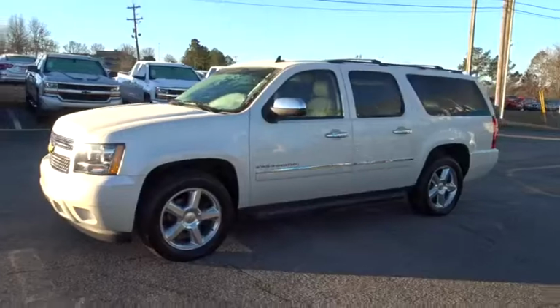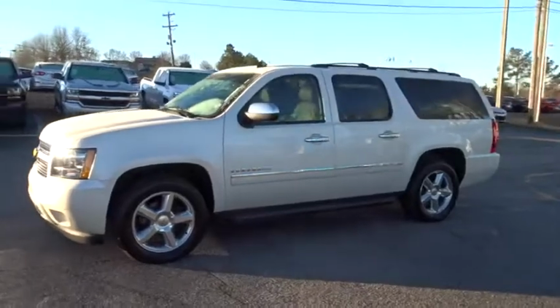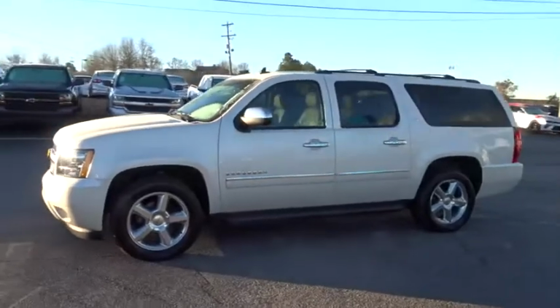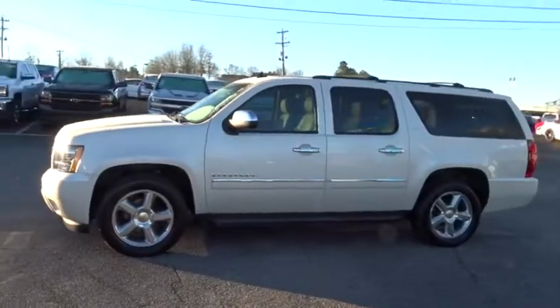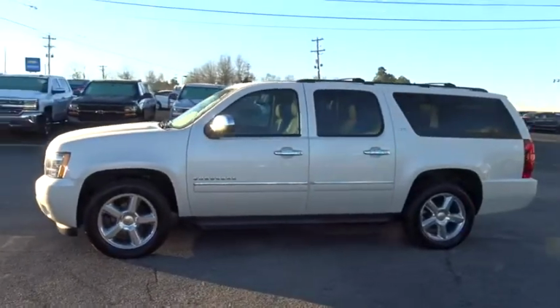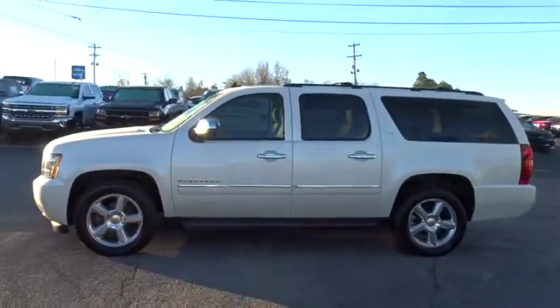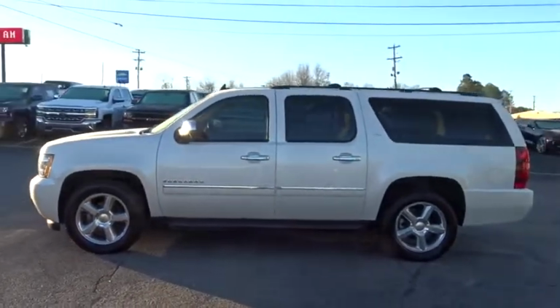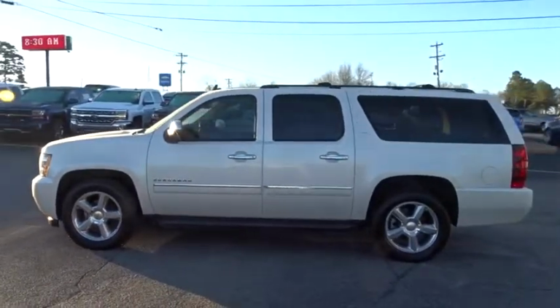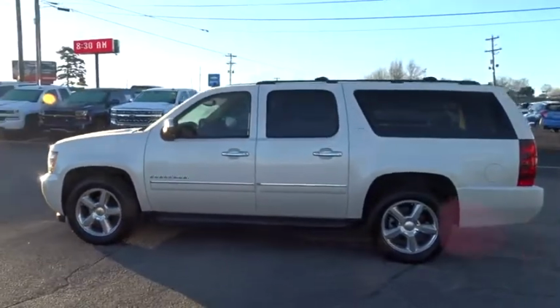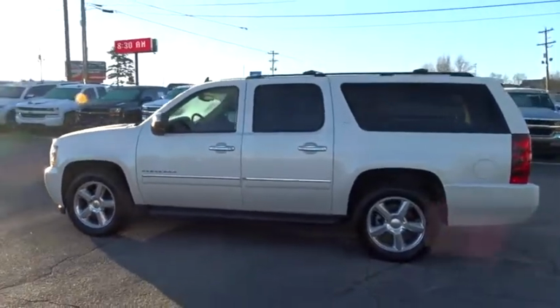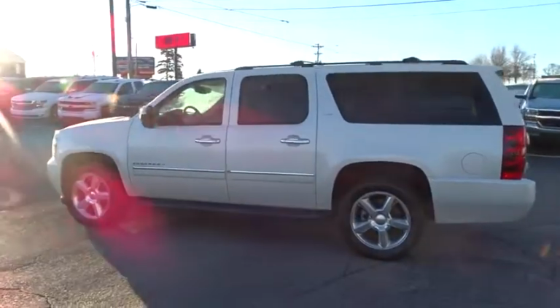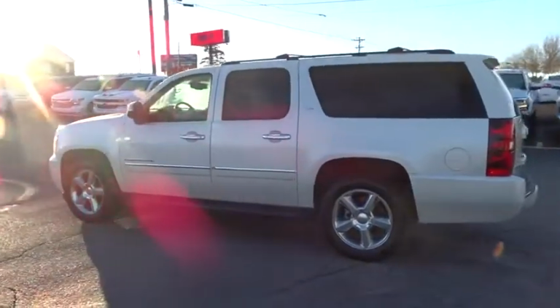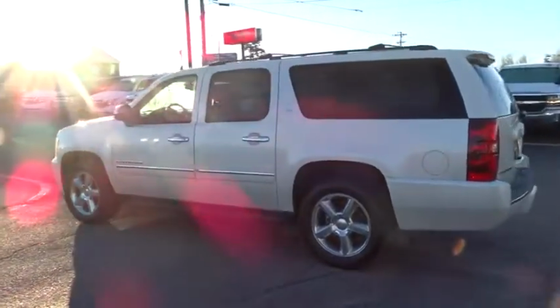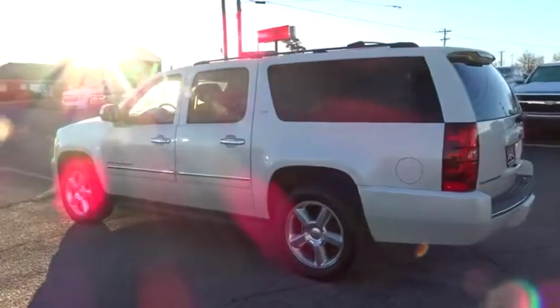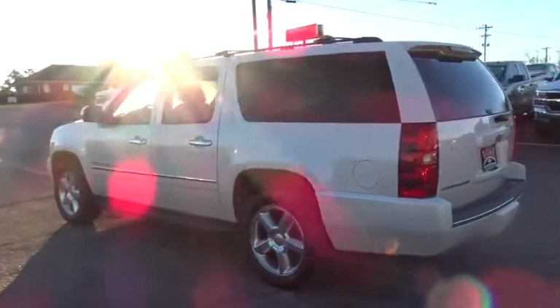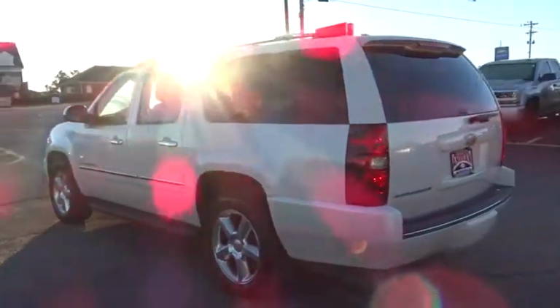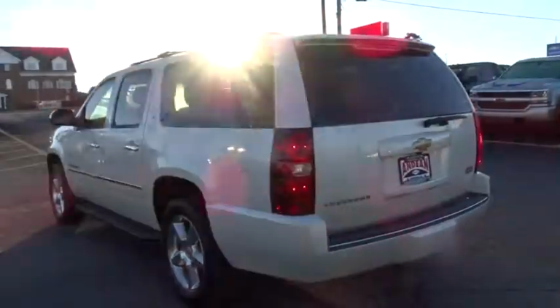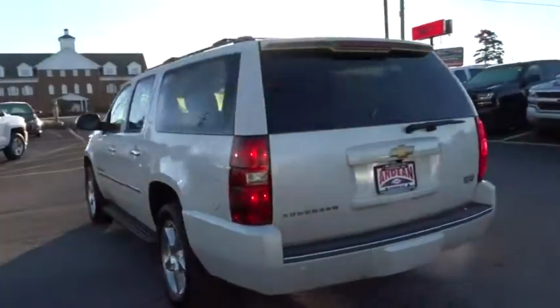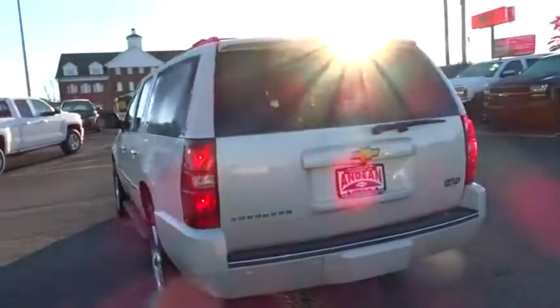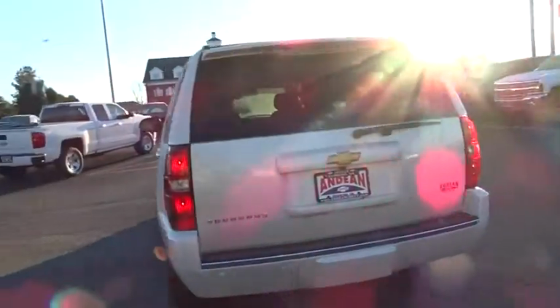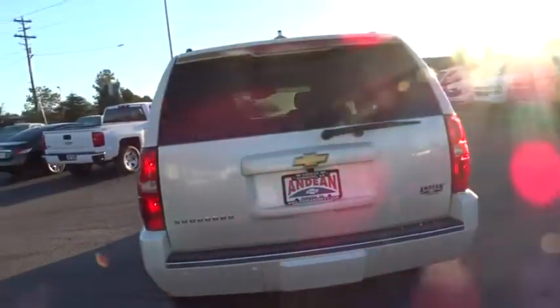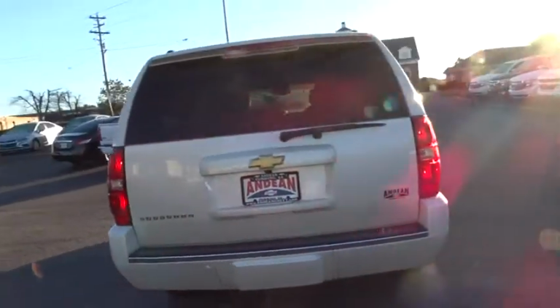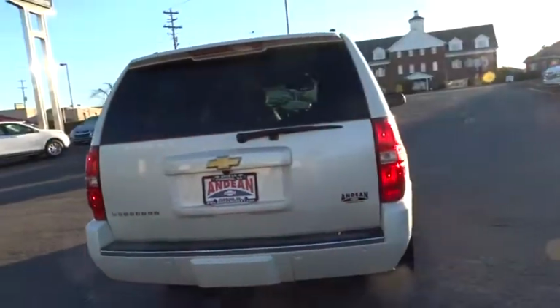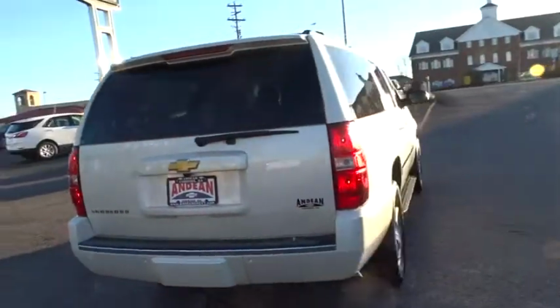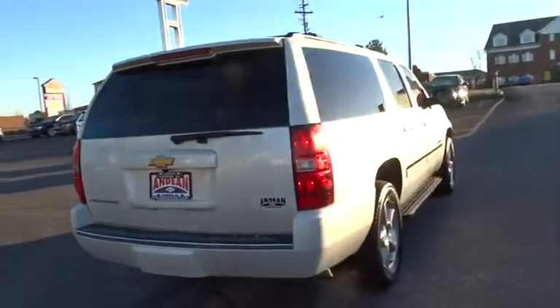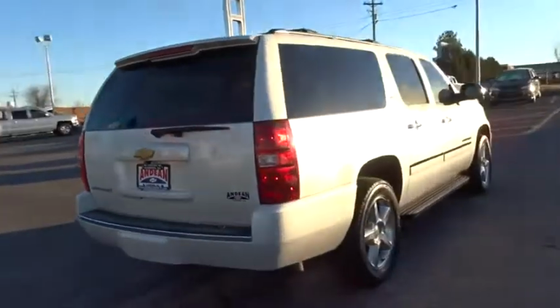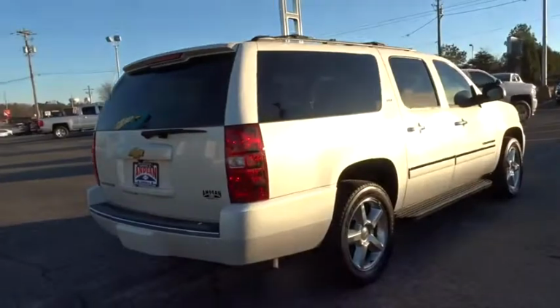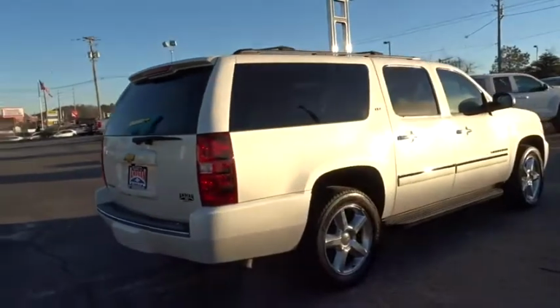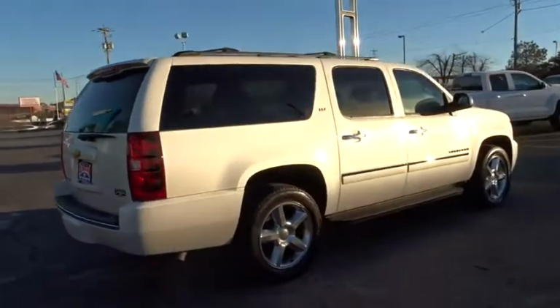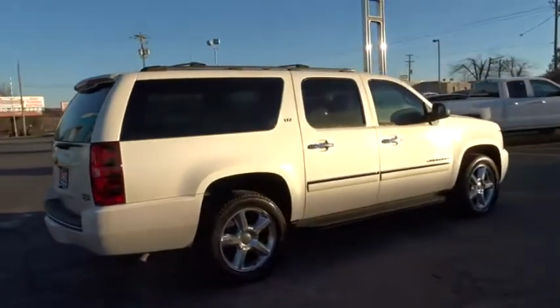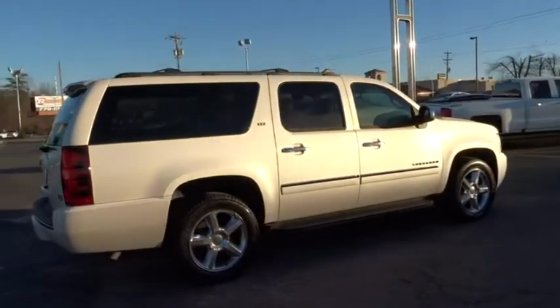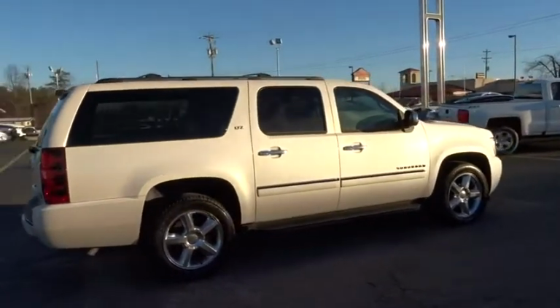The 2013 Chevrolet Suburban. The Suburban excels at towing heavy trailers, hauling loads of people and gear, and enduring hard use and rugged terrain. This vehicle has less than 100,000 miles.